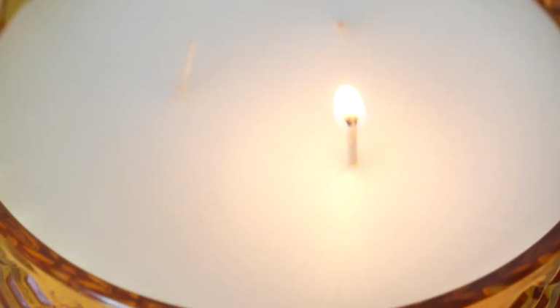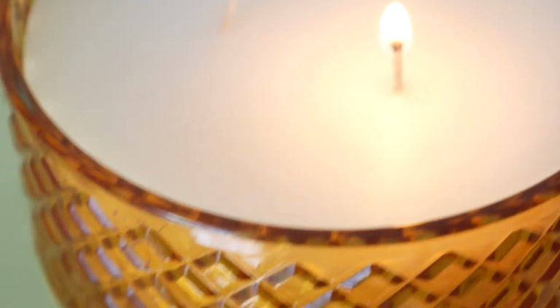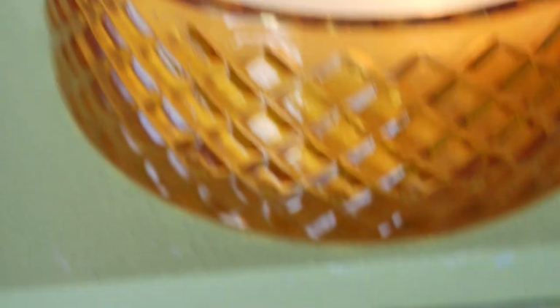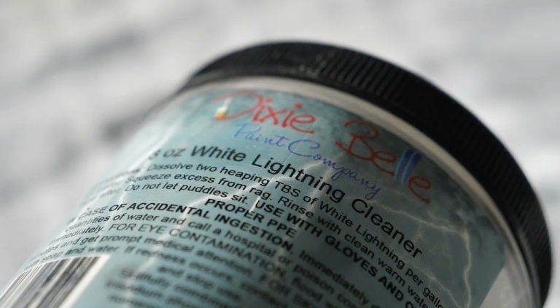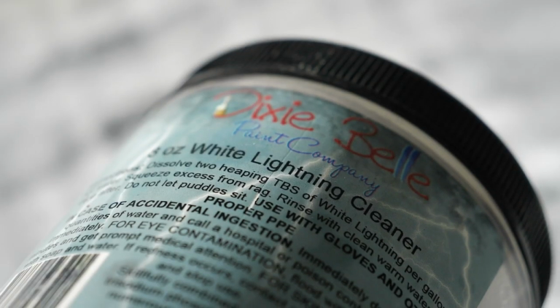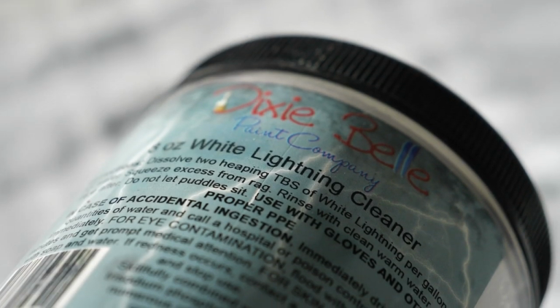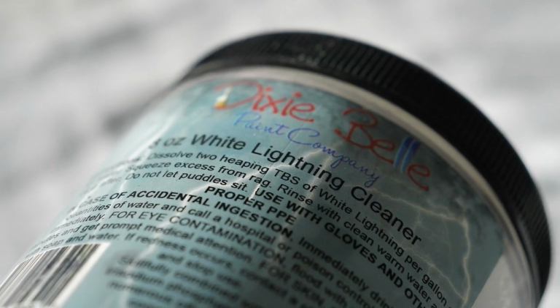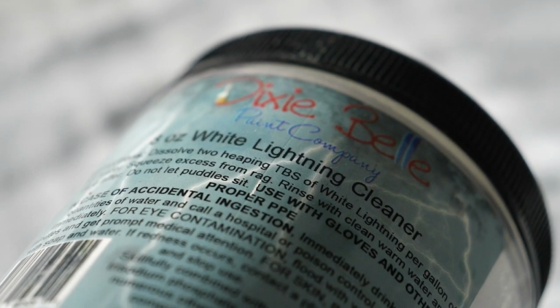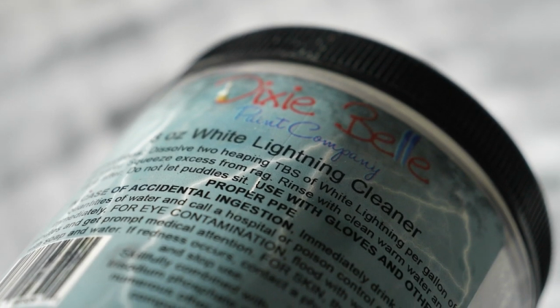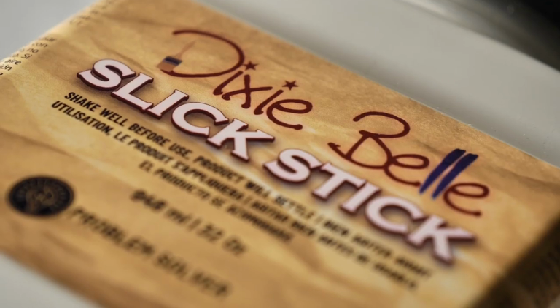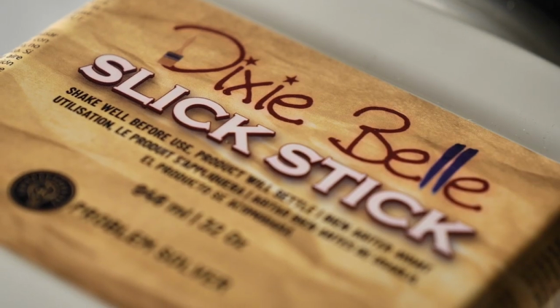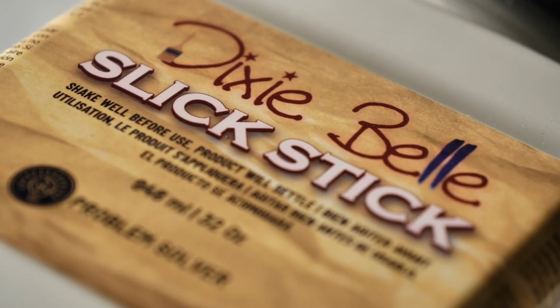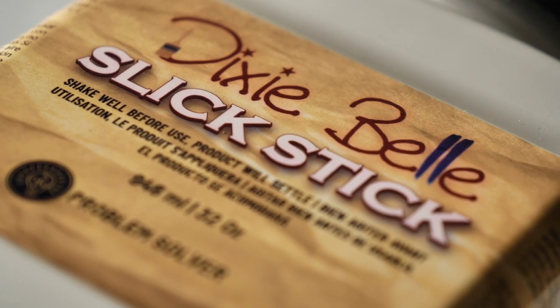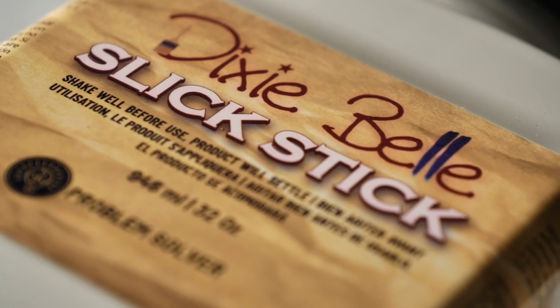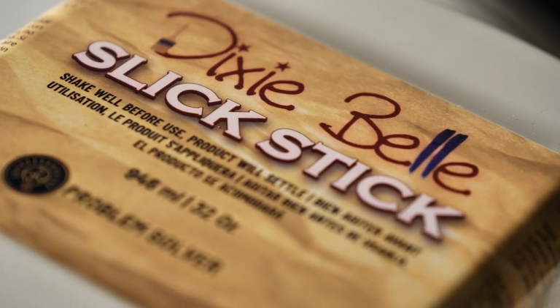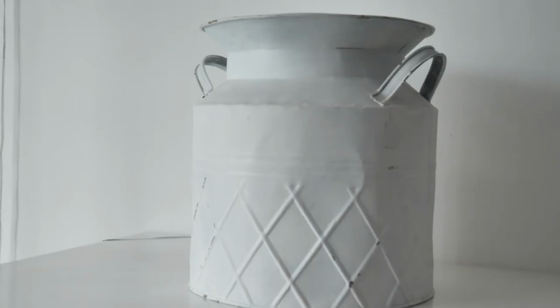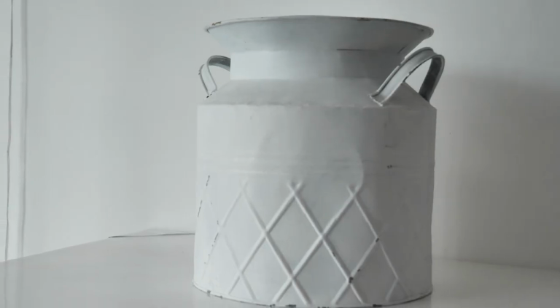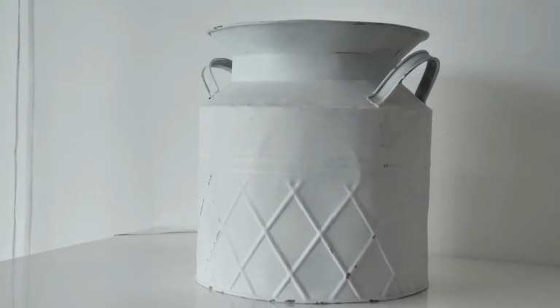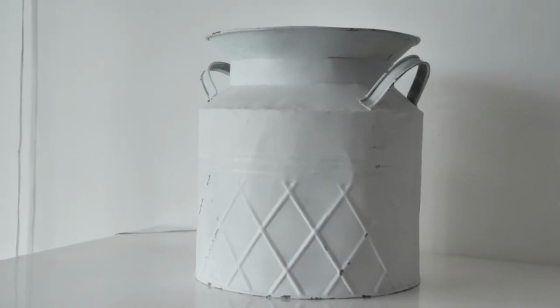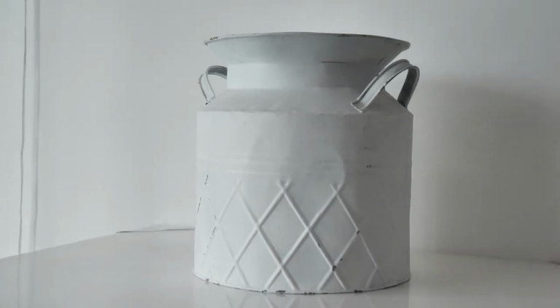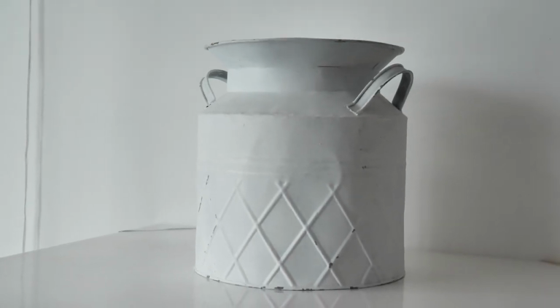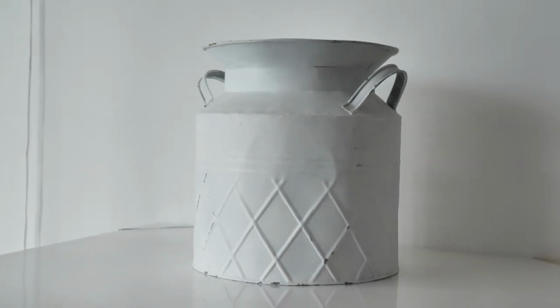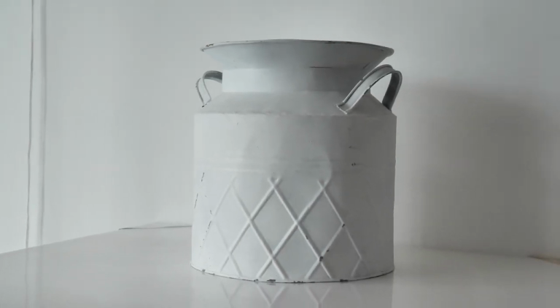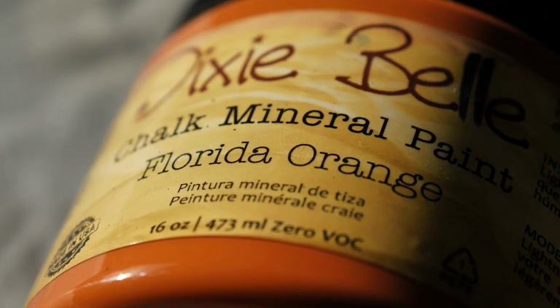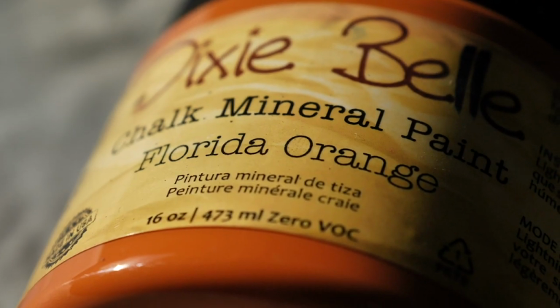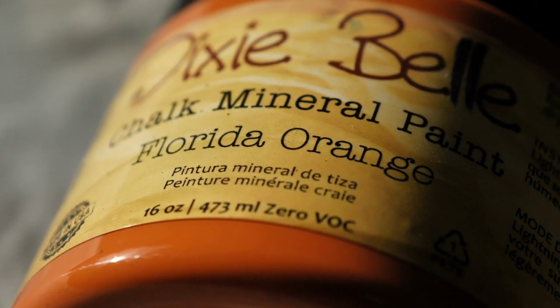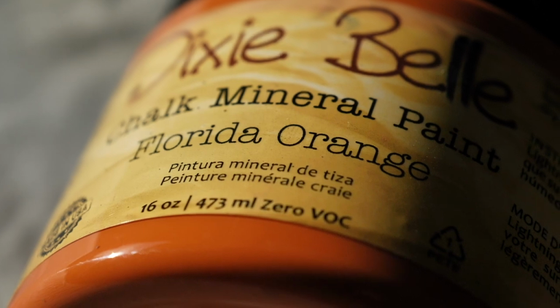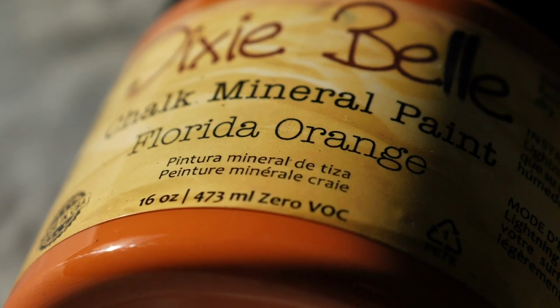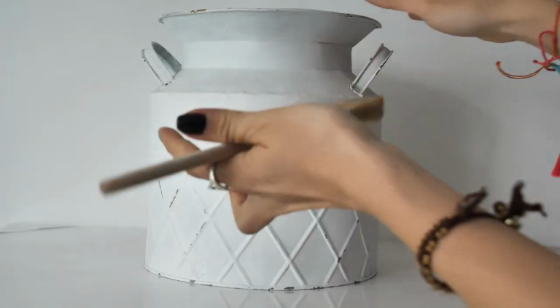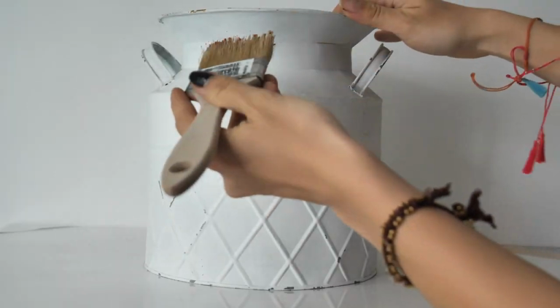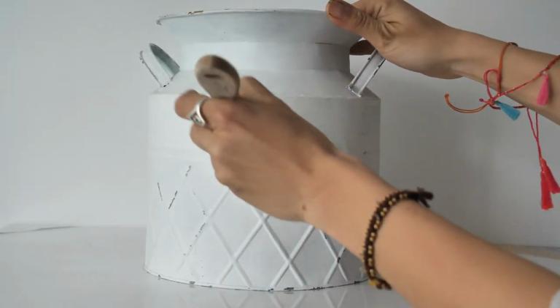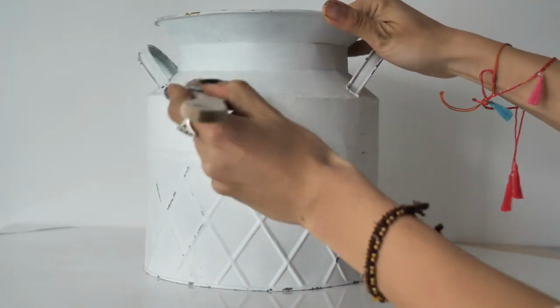After we cleaned this bucket with White Lightening and applied adhesion primer Slick Stick in two coats, we waited 24 hours and it was time to be painted with Florida Orange.